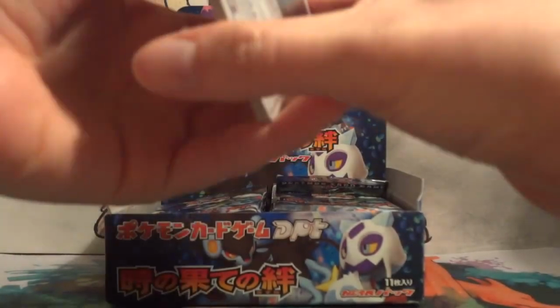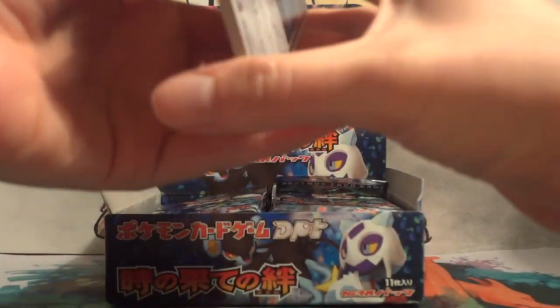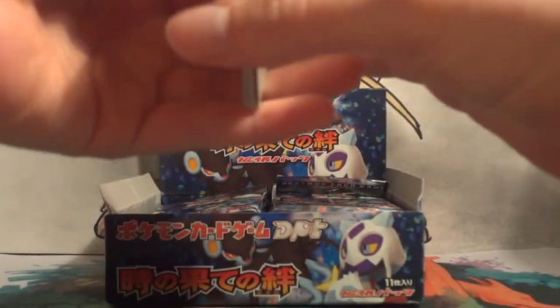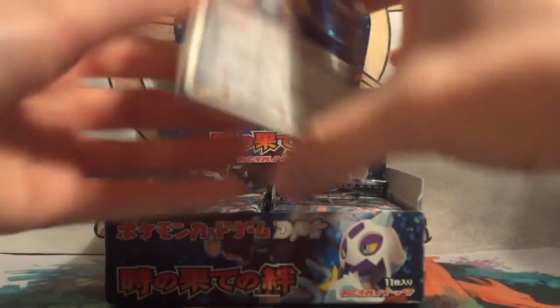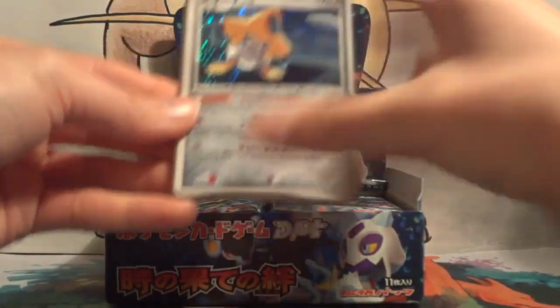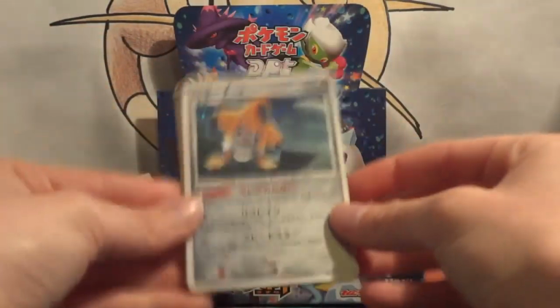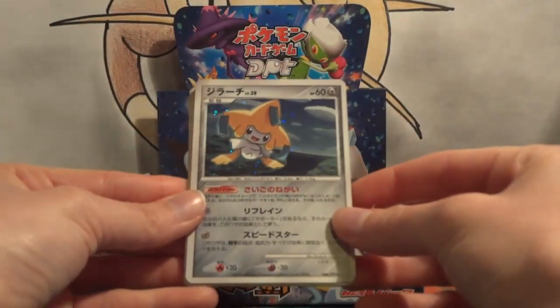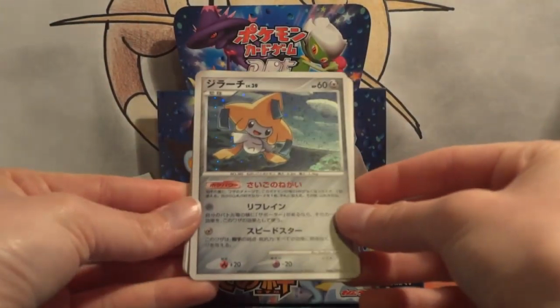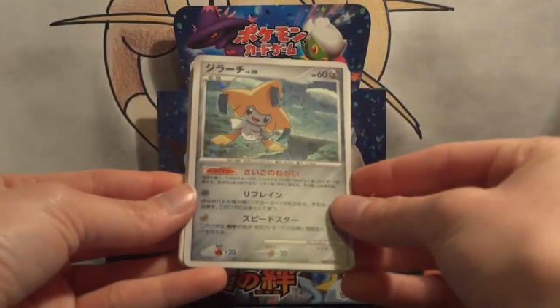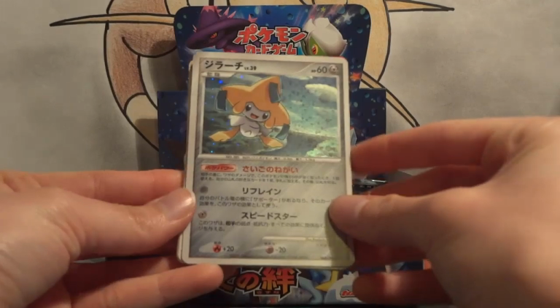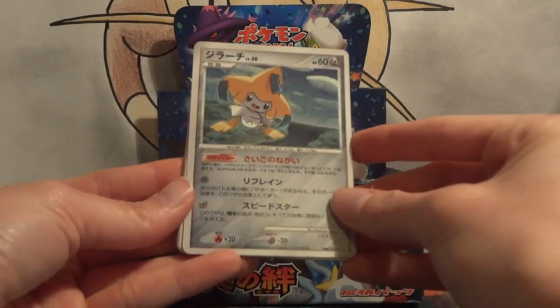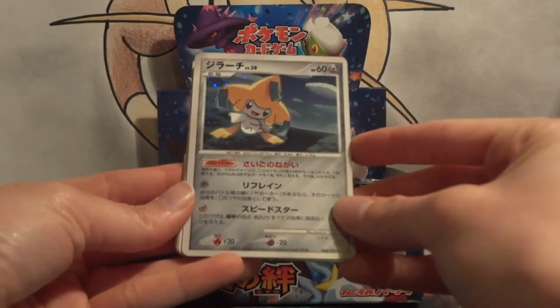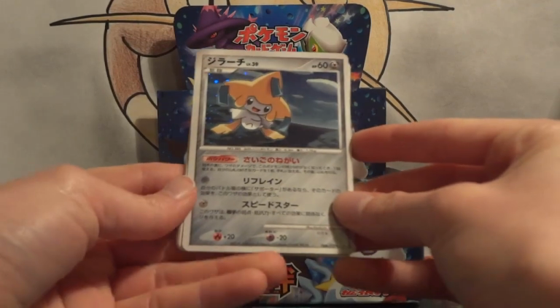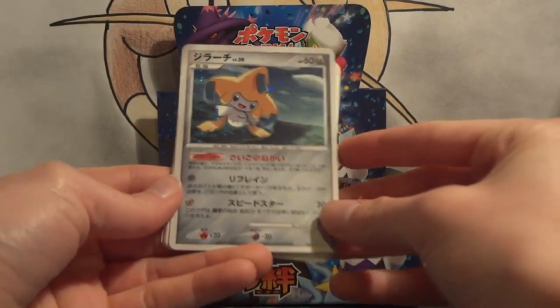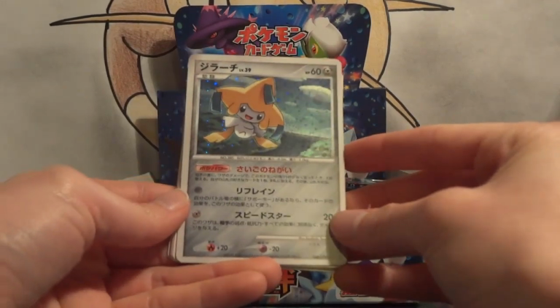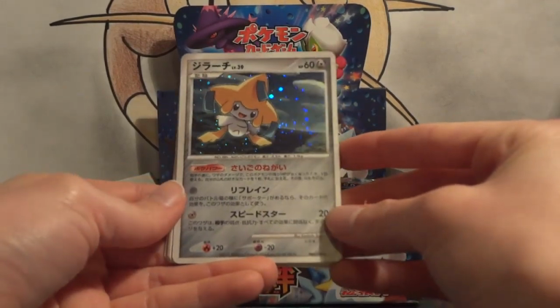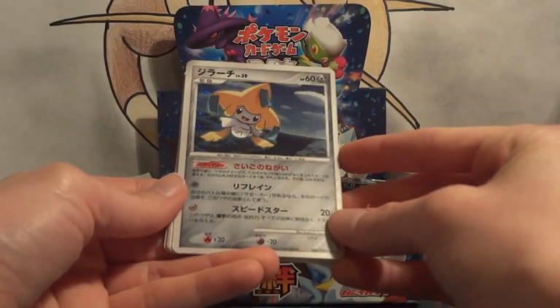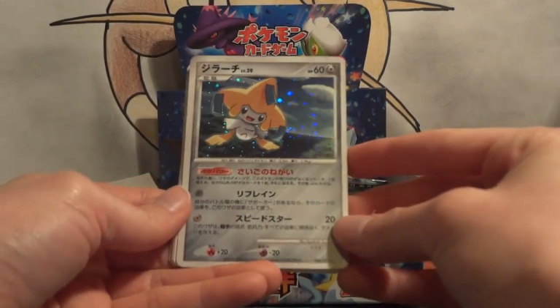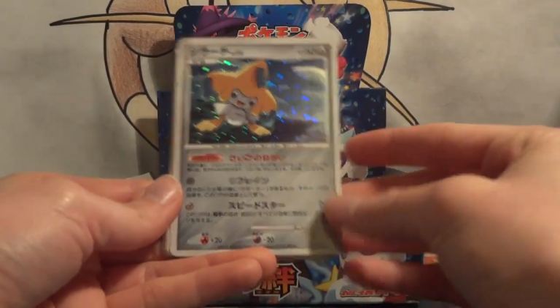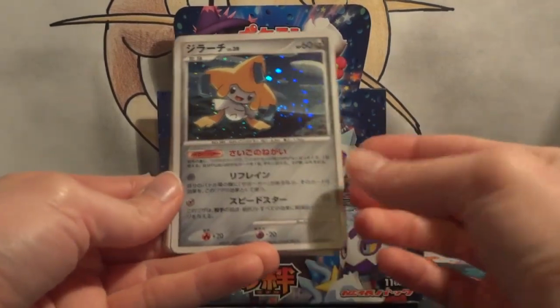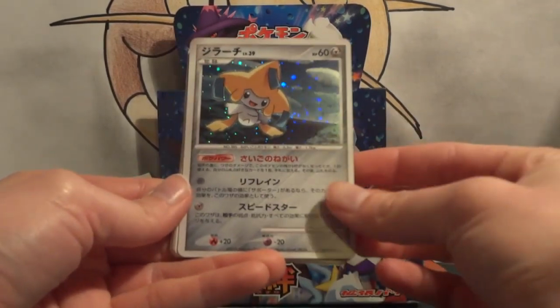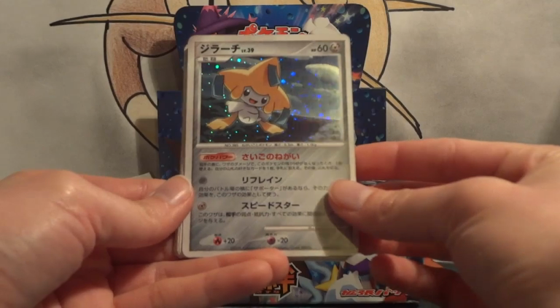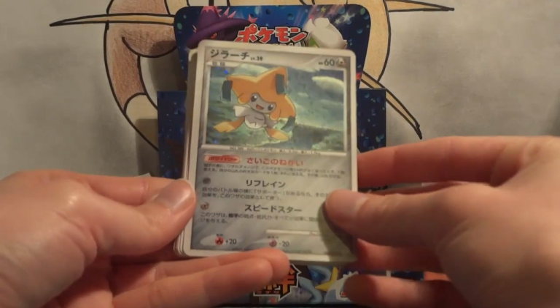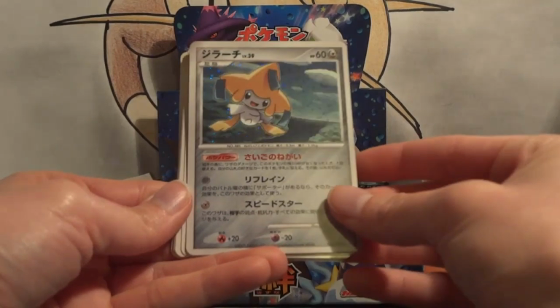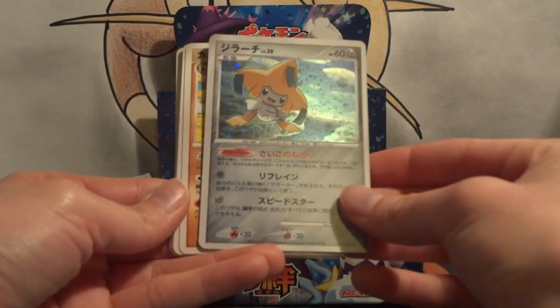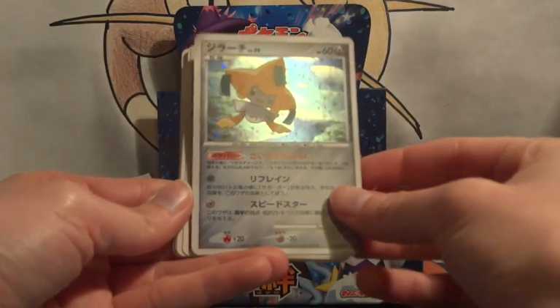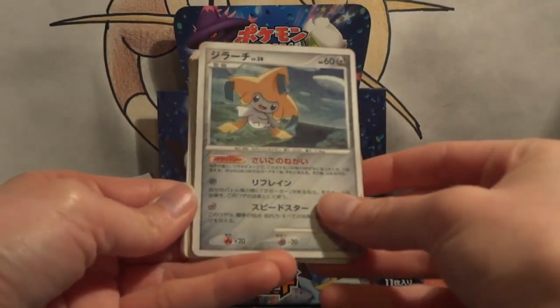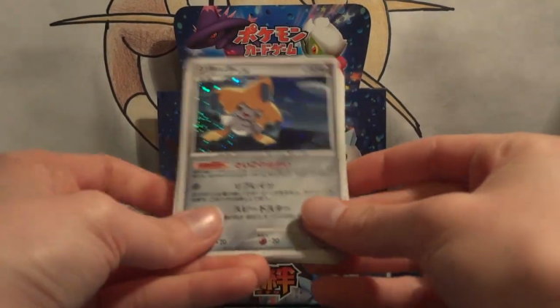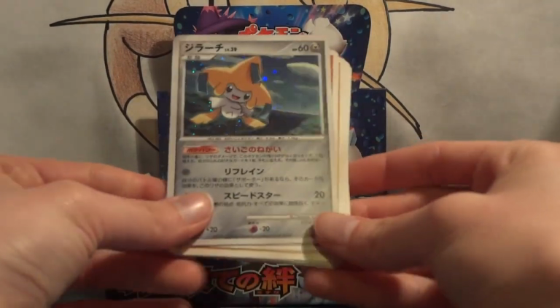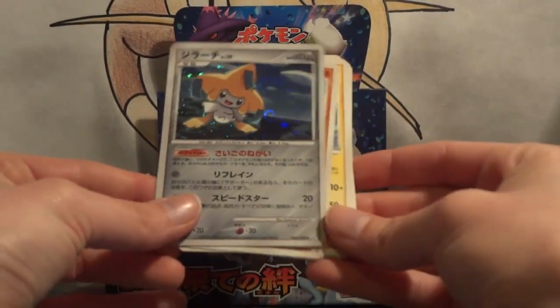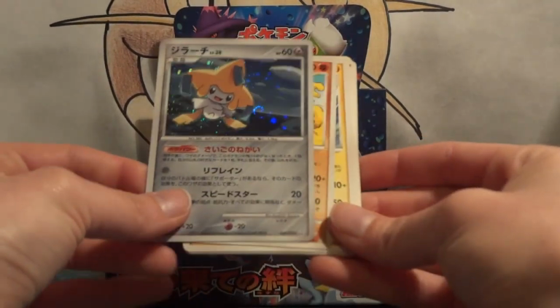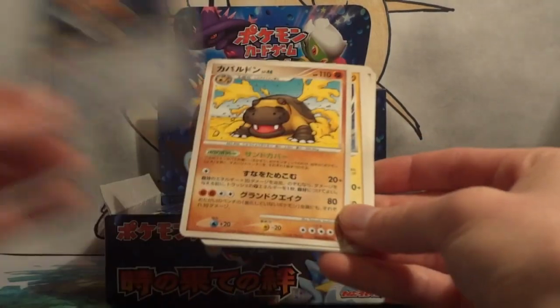We're actually just going to go through like this the first time just to see where the rares are. It looks like a rare or a holo pull in this case is going to be the first card of the pack. So Jirachi — very nice start to the box.